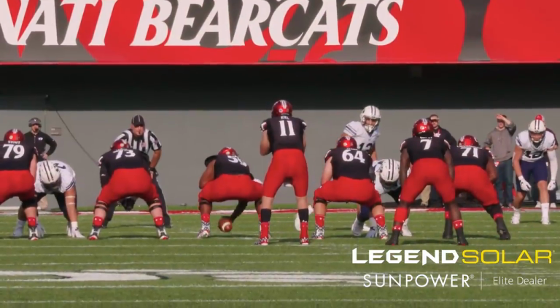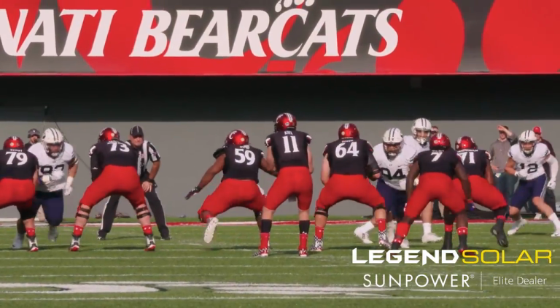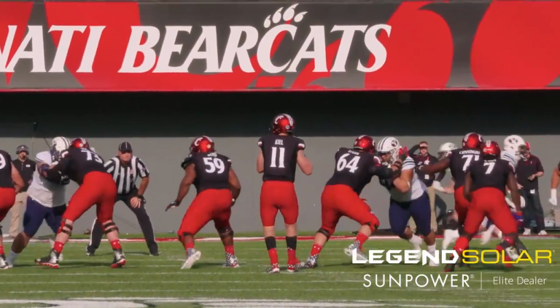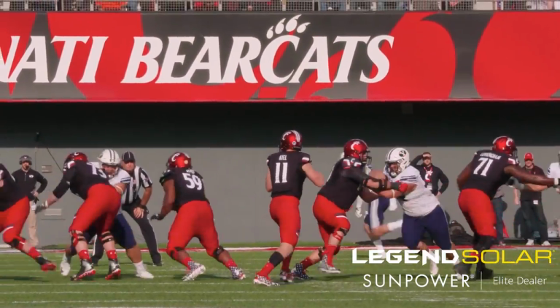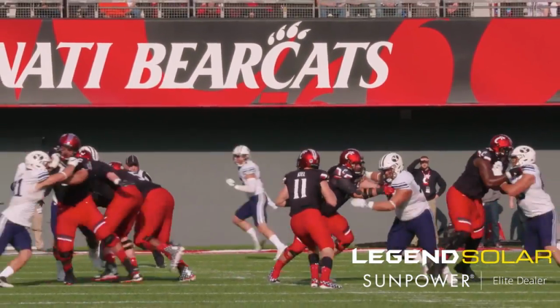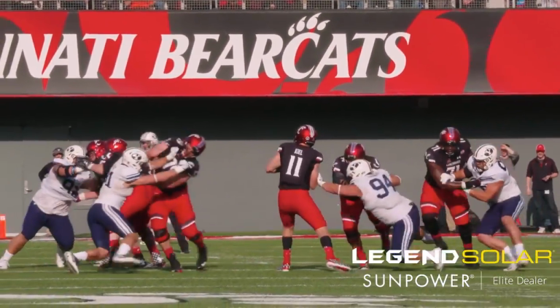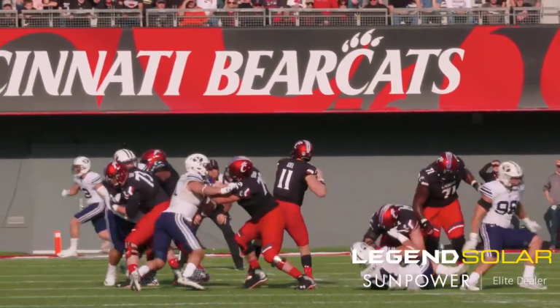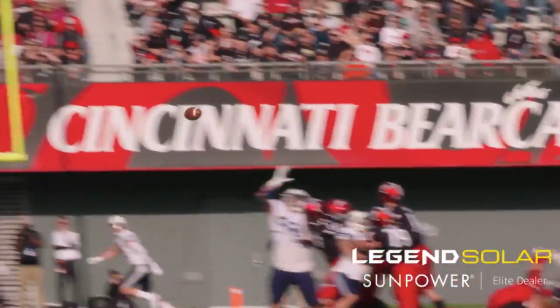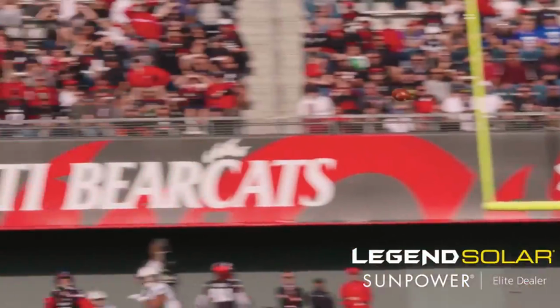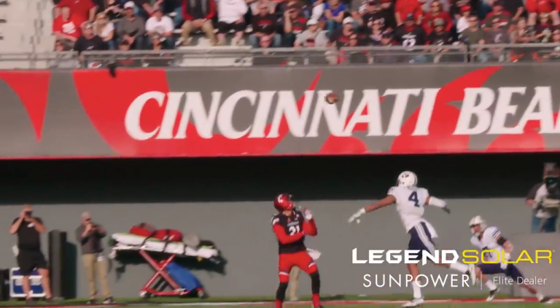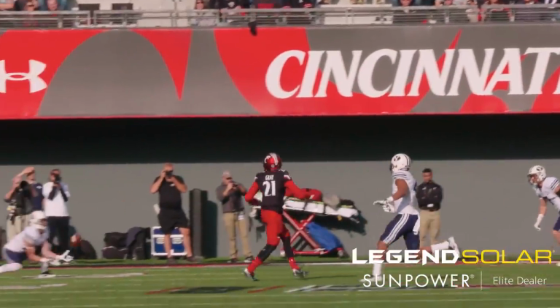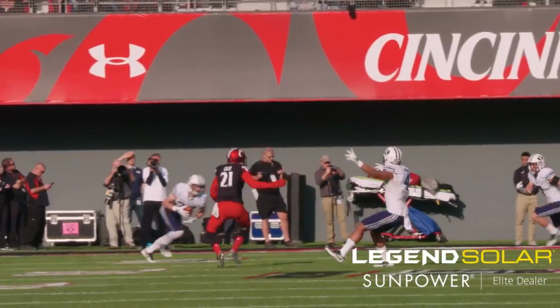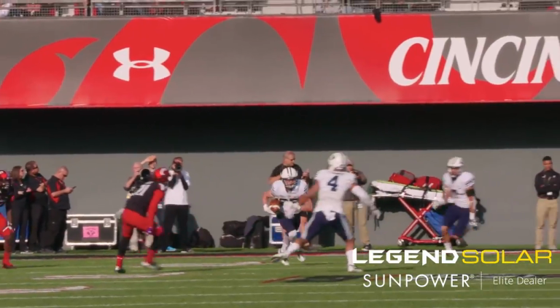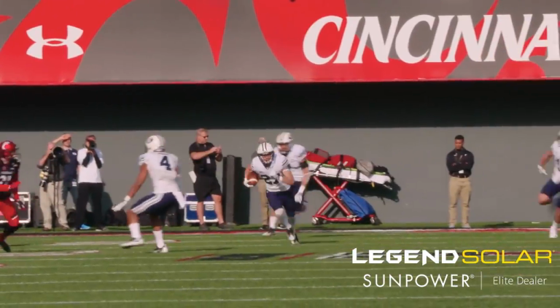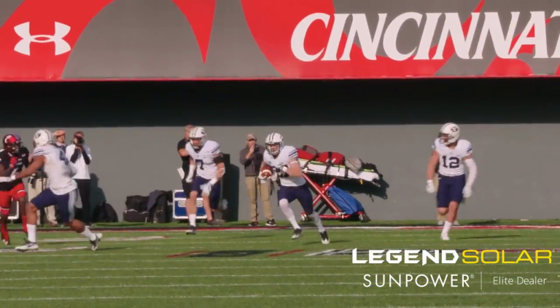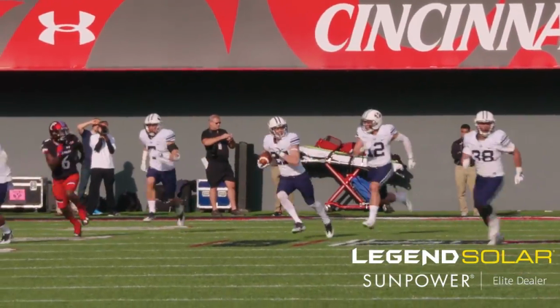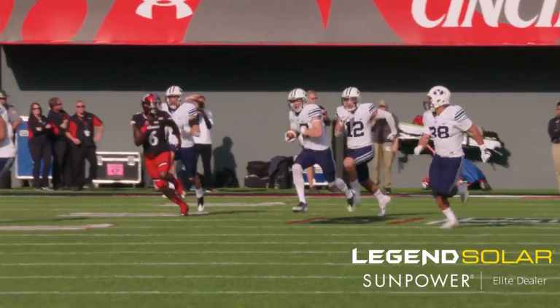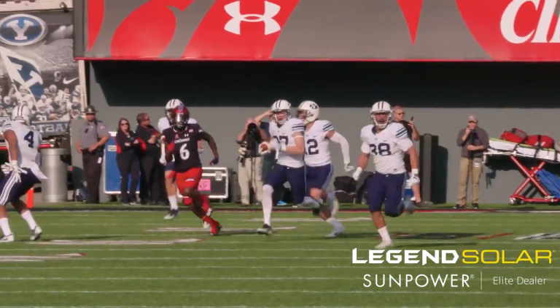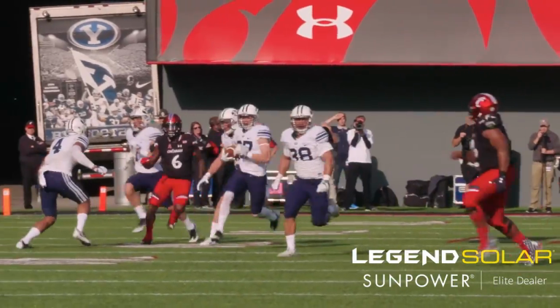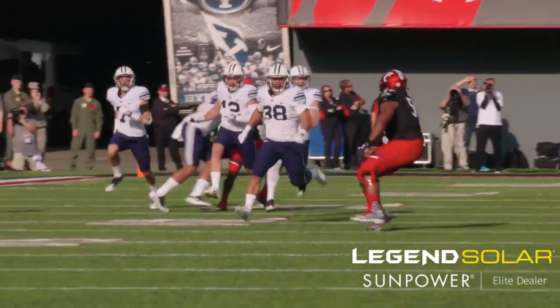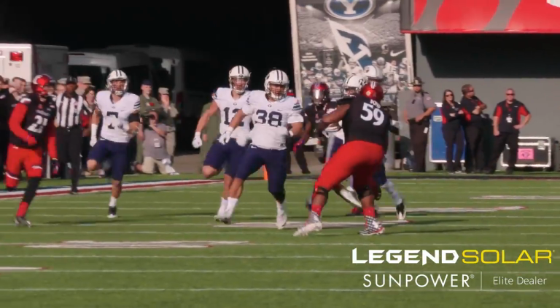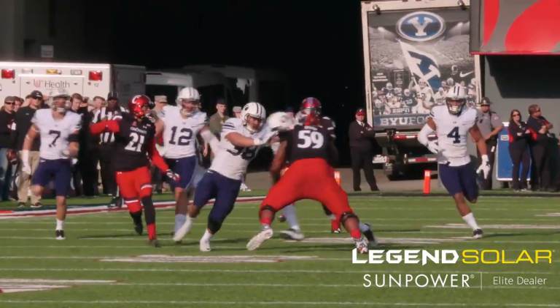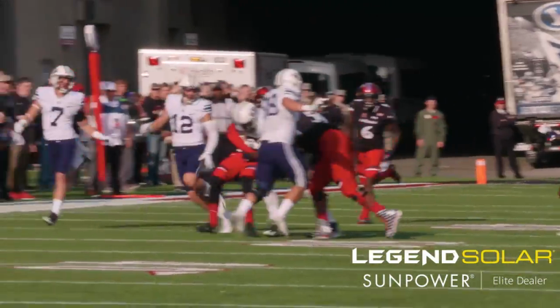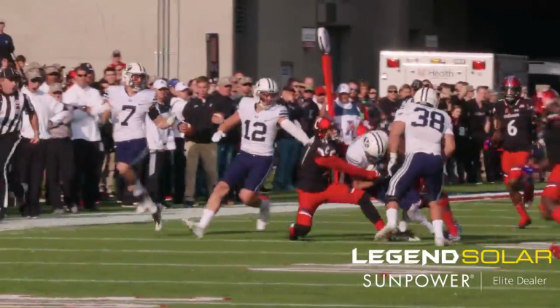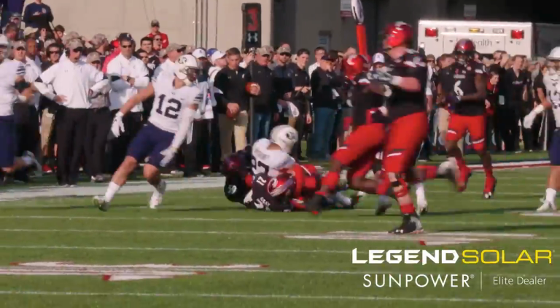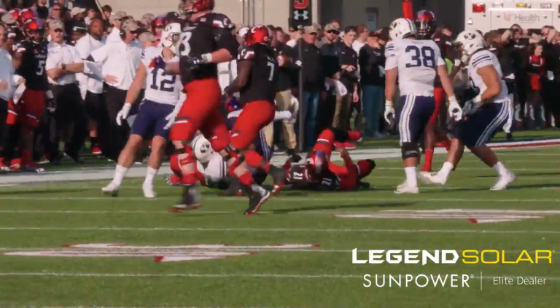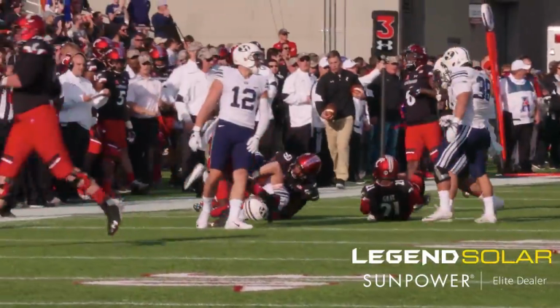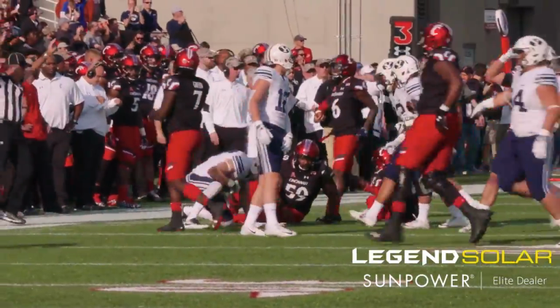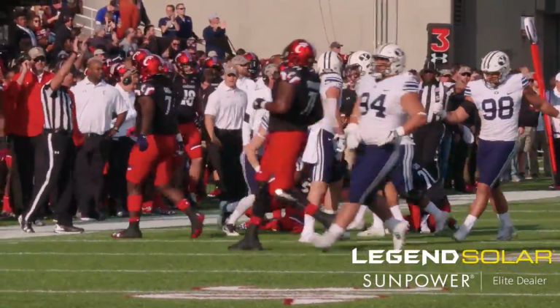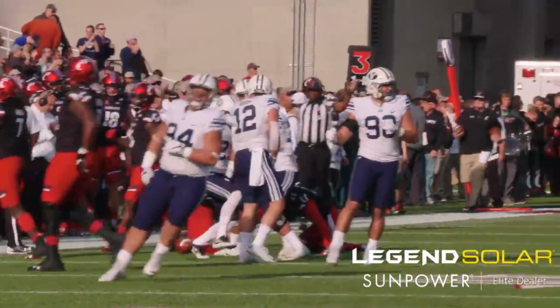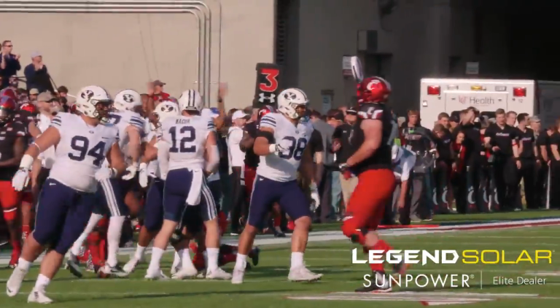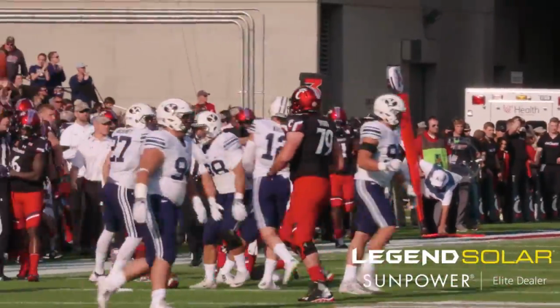Shotgun, trips left, single wide right. Keel looks left, steps up in the pocket, wings it to the near side. Intercepted! It's intercepted by BYU, coming down the near sideline — McChesney. Austin McChesney into Cincinnati territory at the 48-yard line.